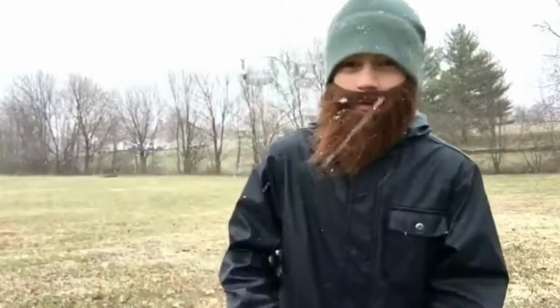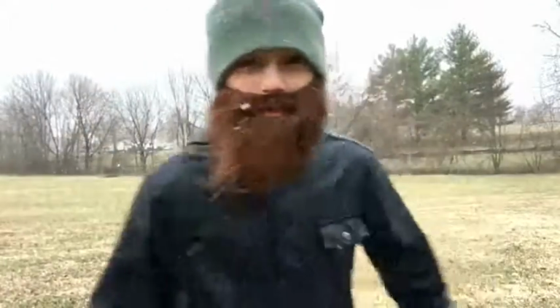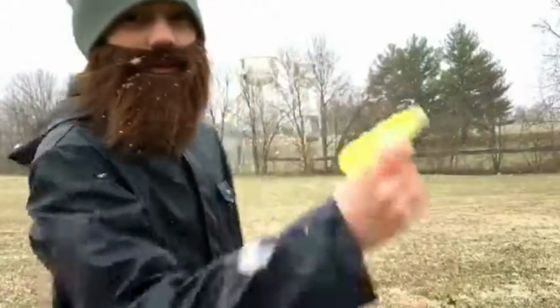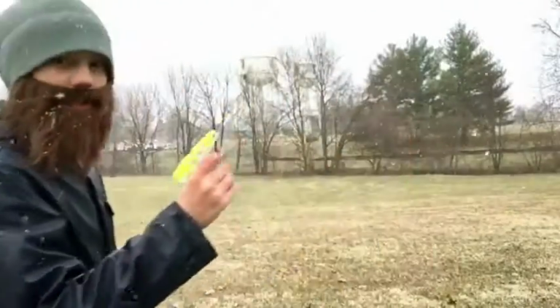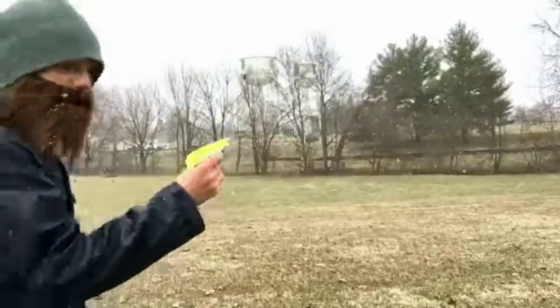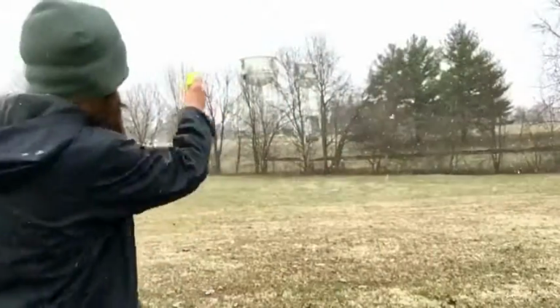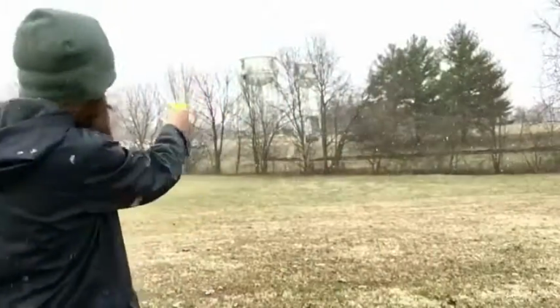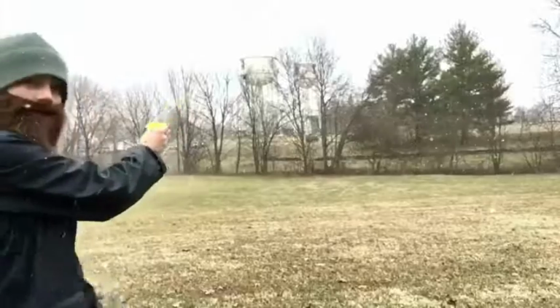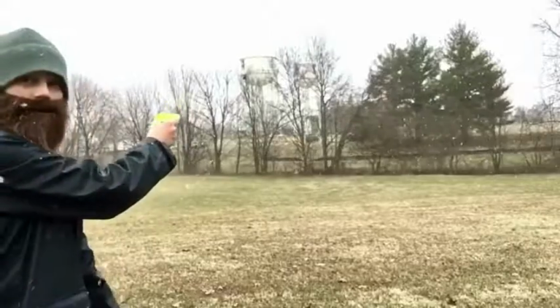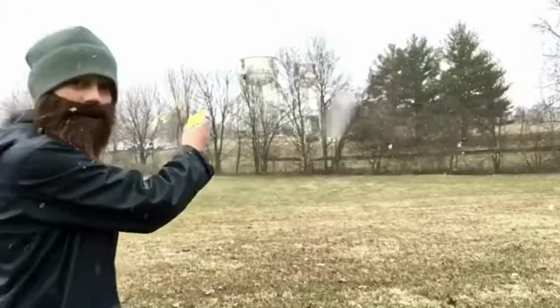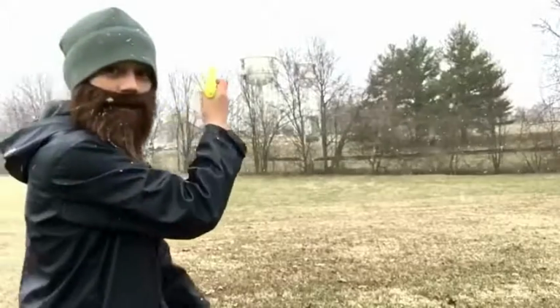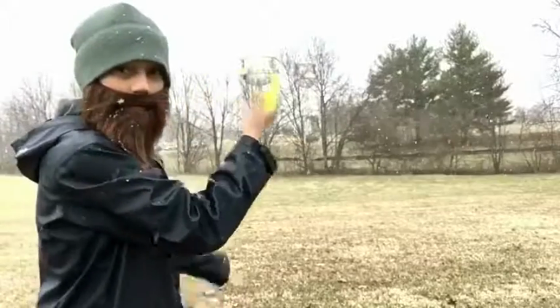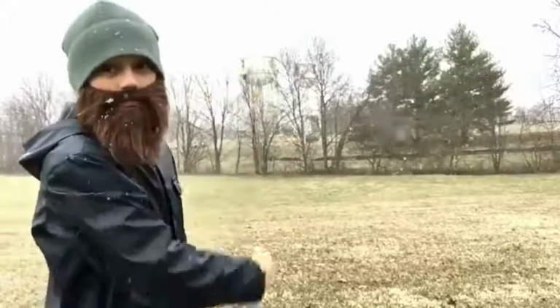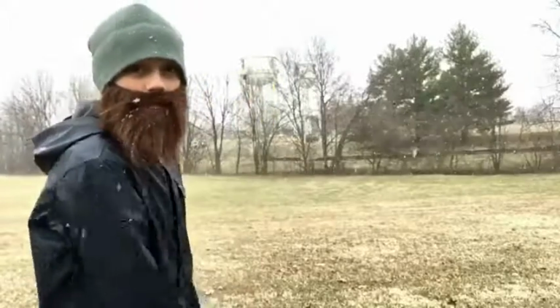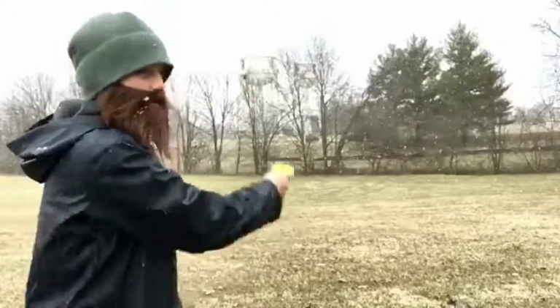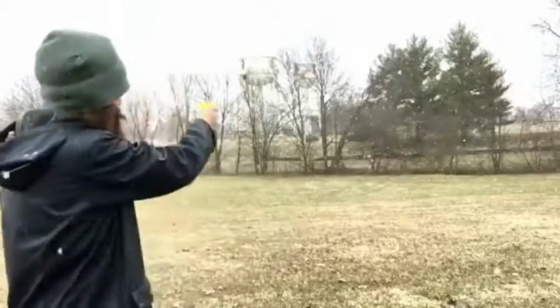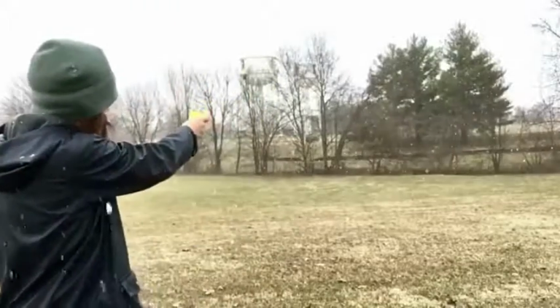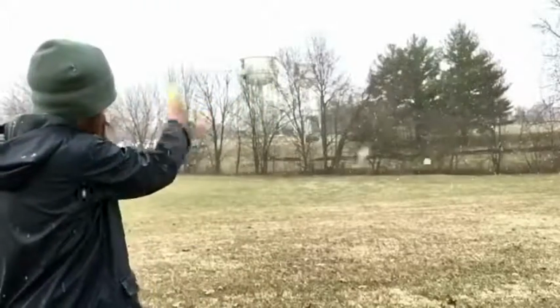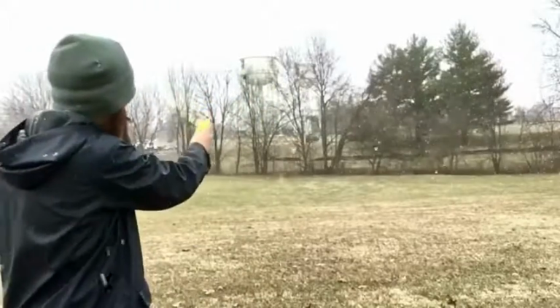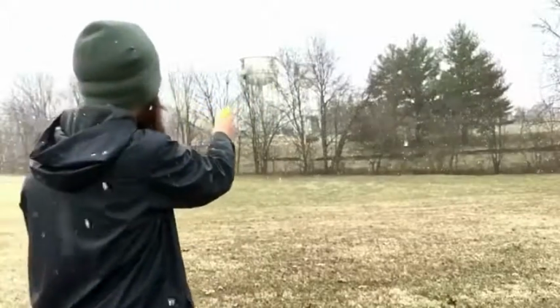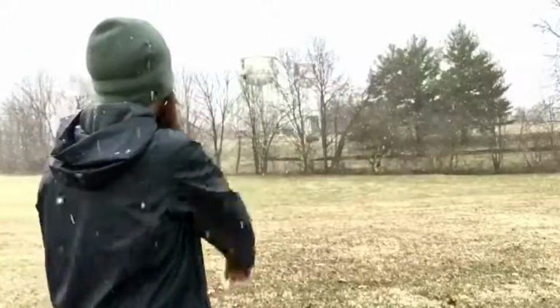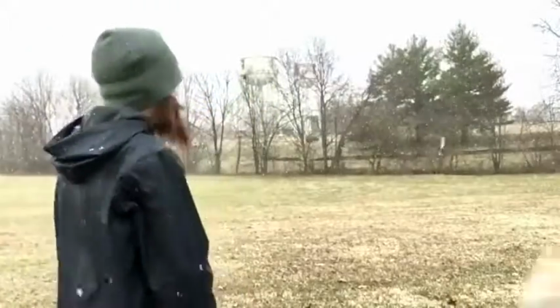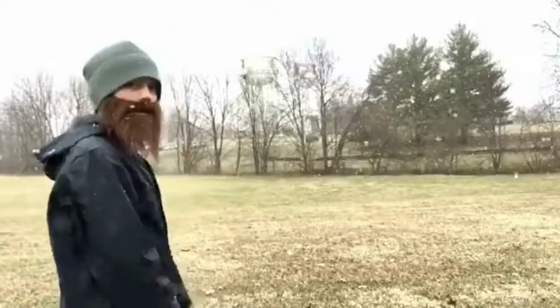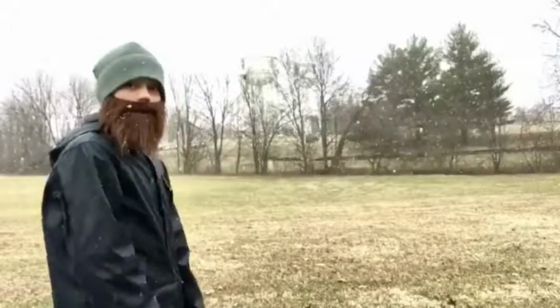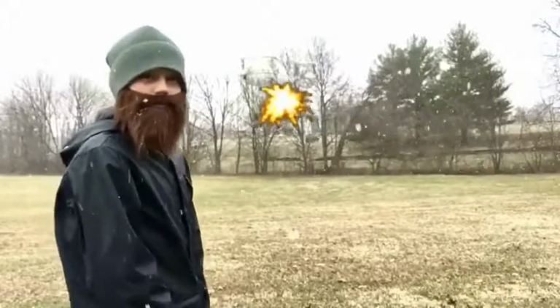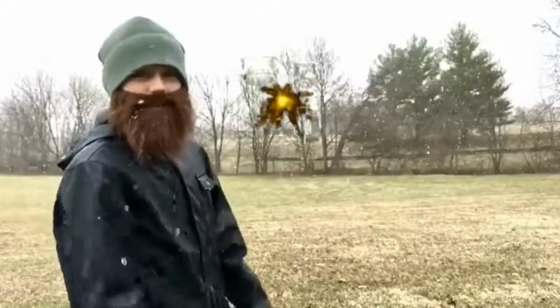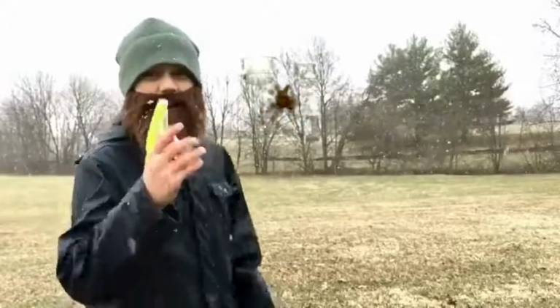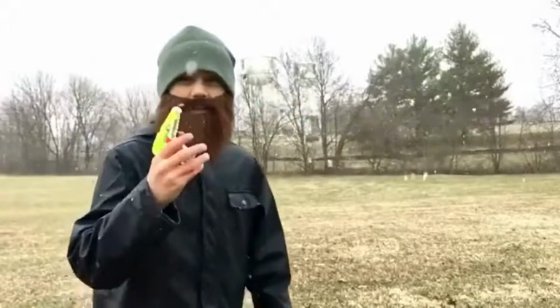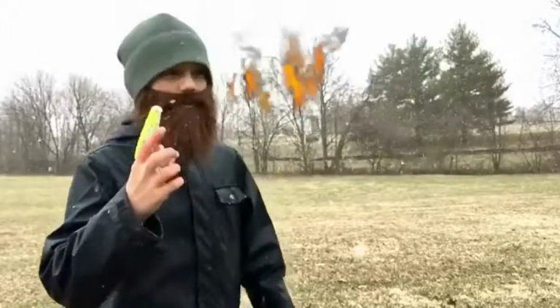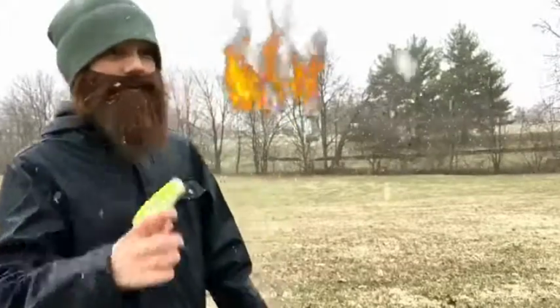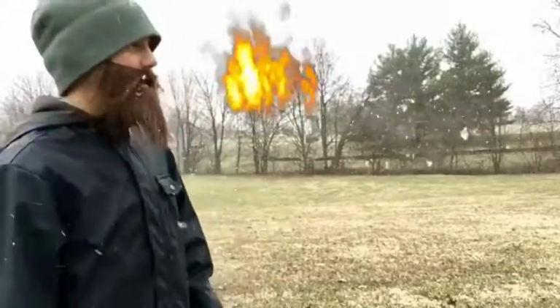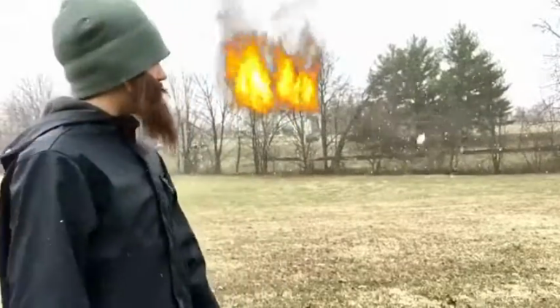What you're going to do is just aim, and you're good. So here we go. And that, my friends, is how you shoot one of these guns.